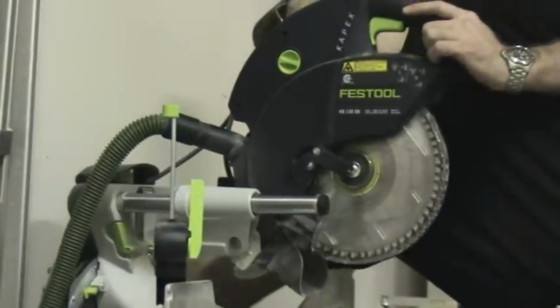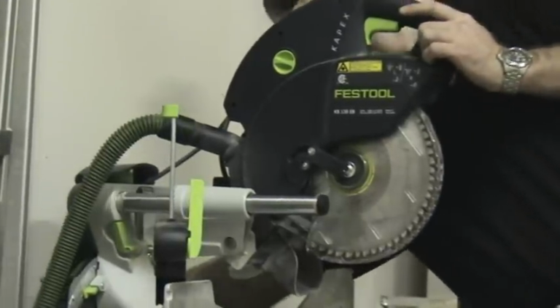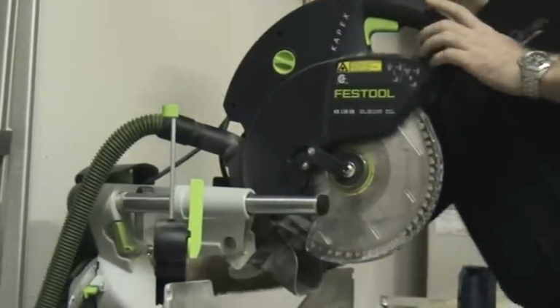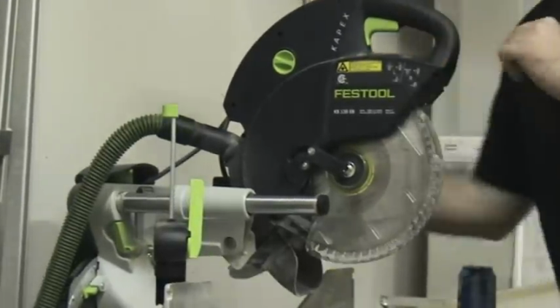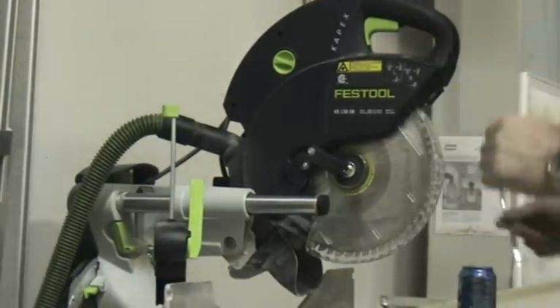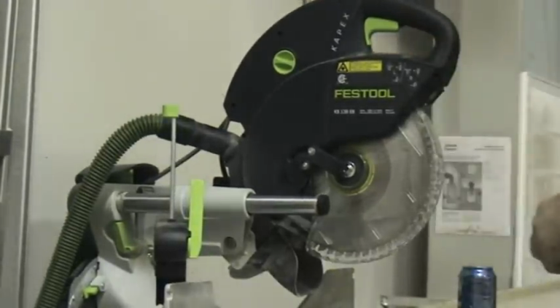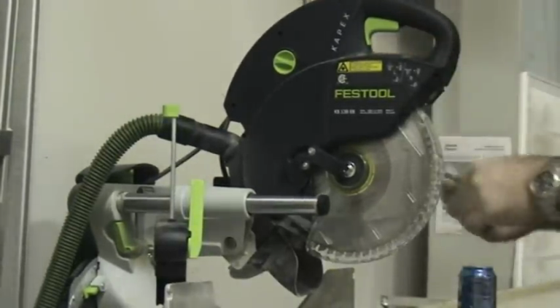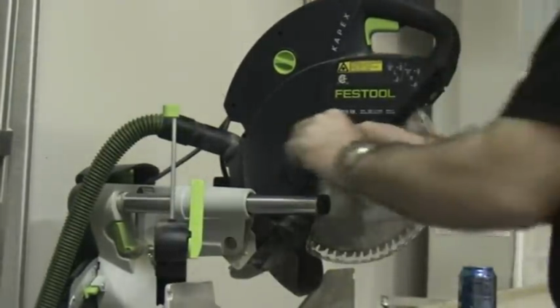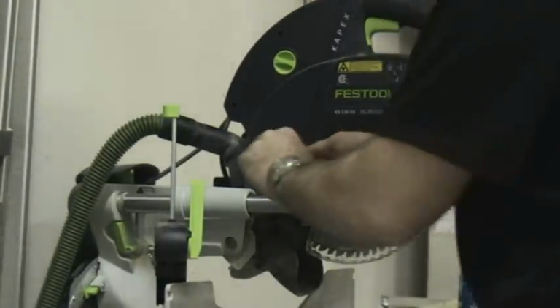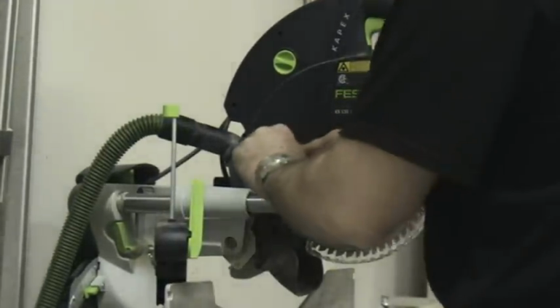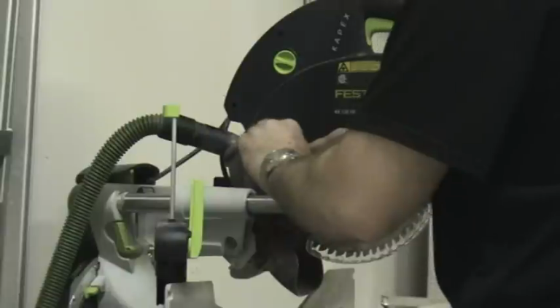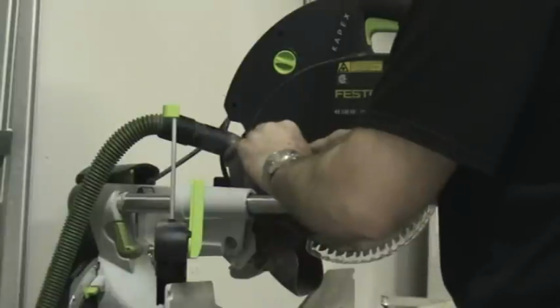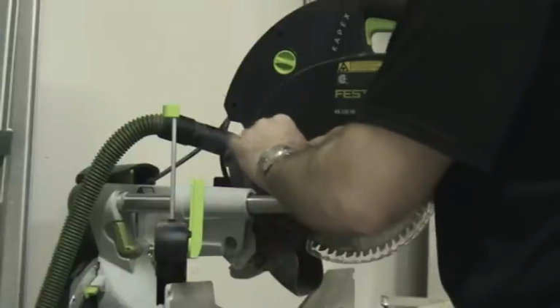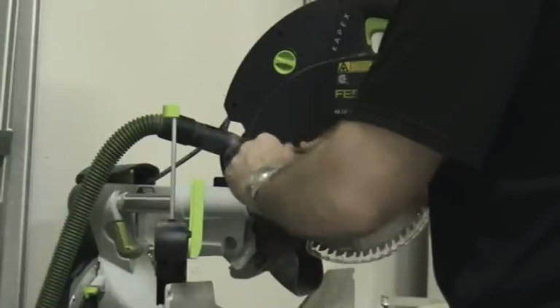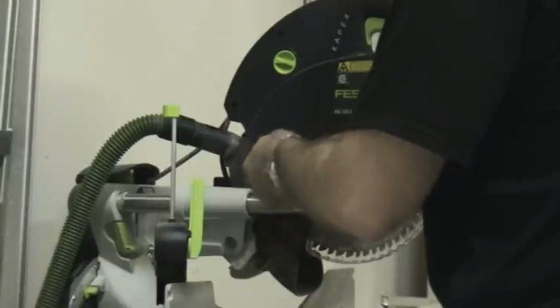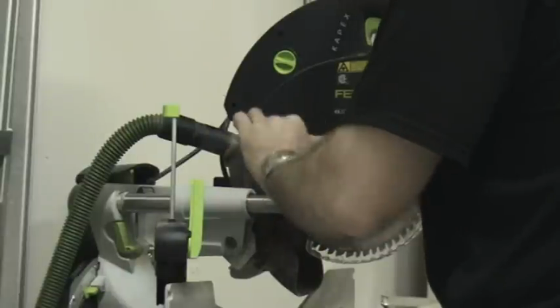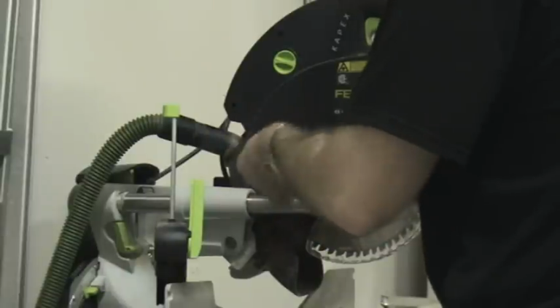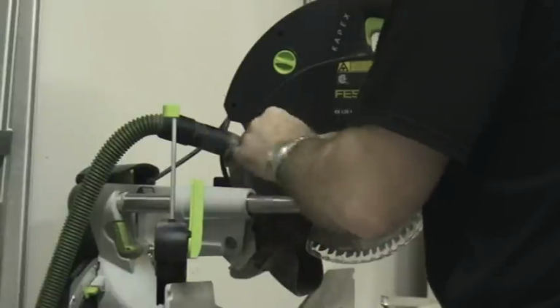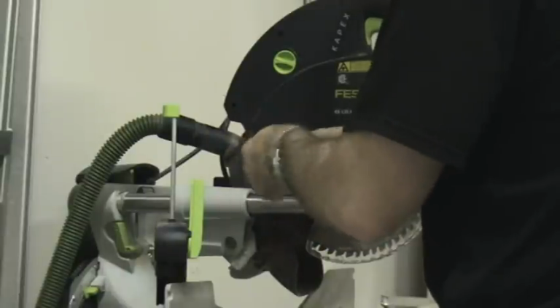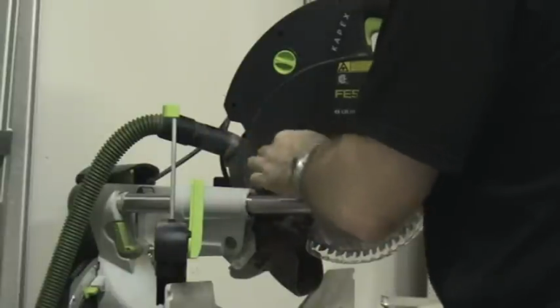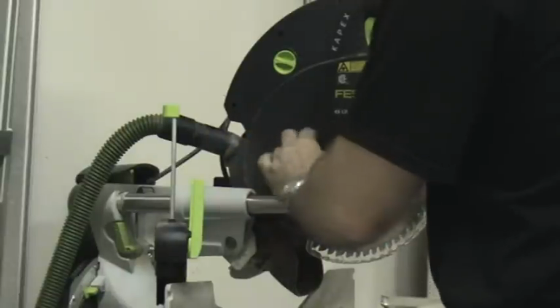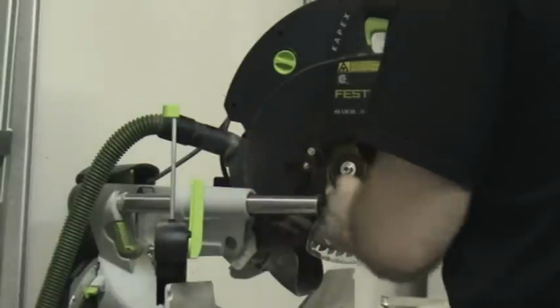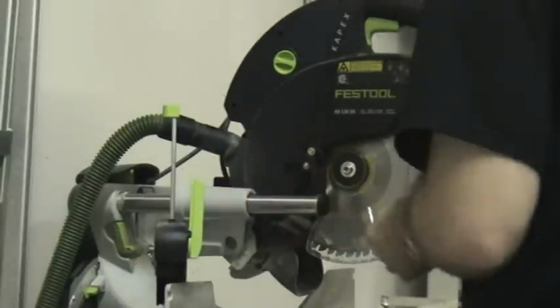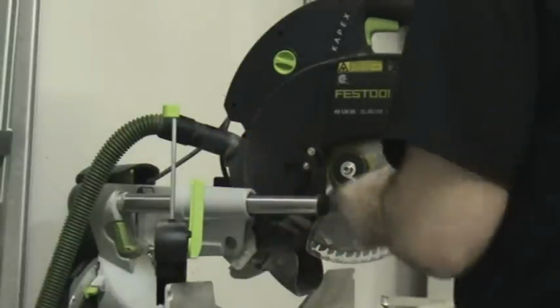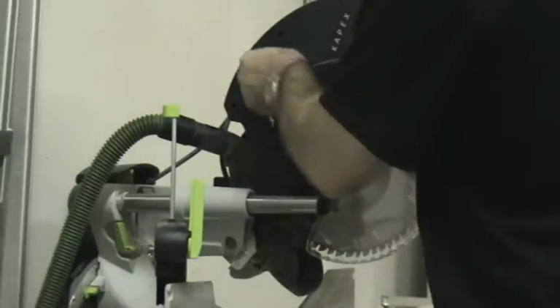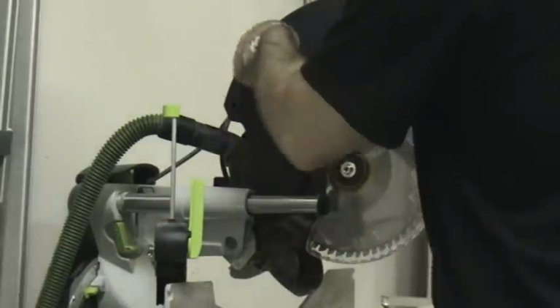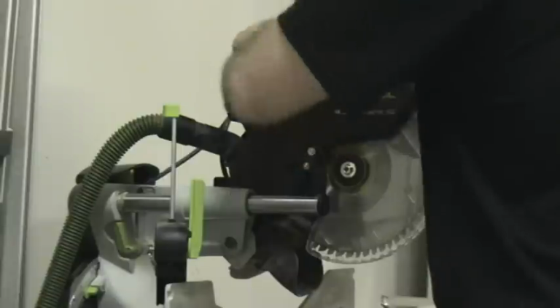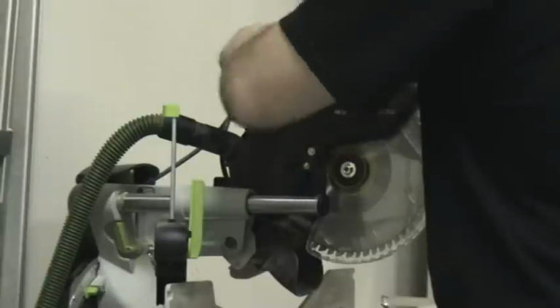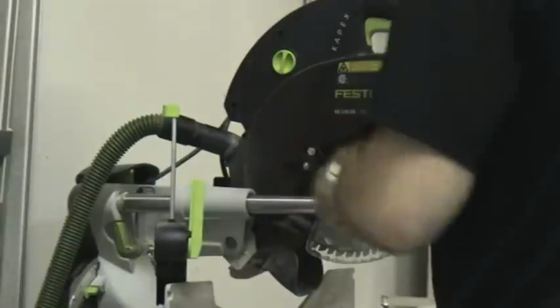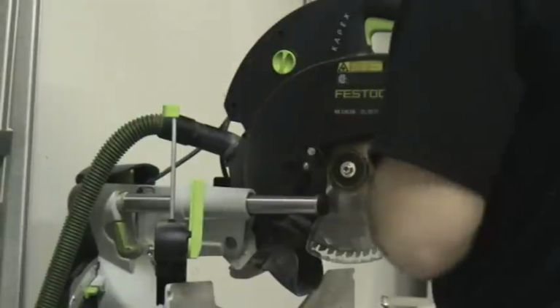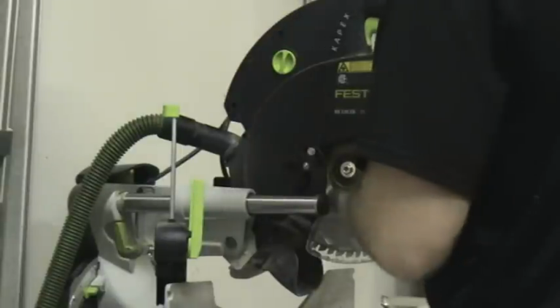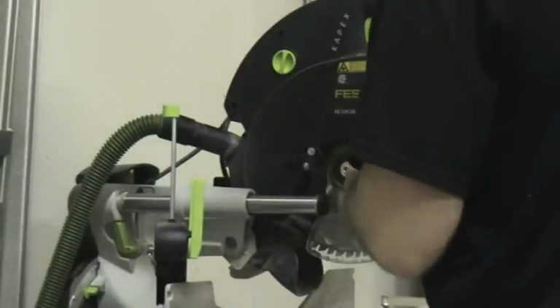Locate the wrench behind the saw. Loosen up the nut guard. Turn on your fast fix — that'll lock the blade.